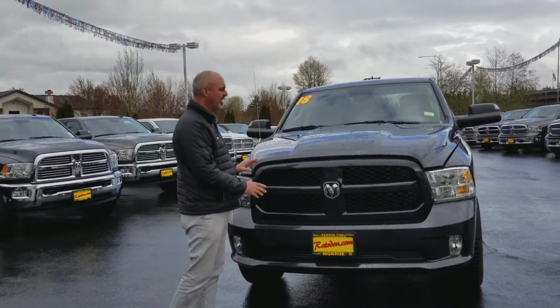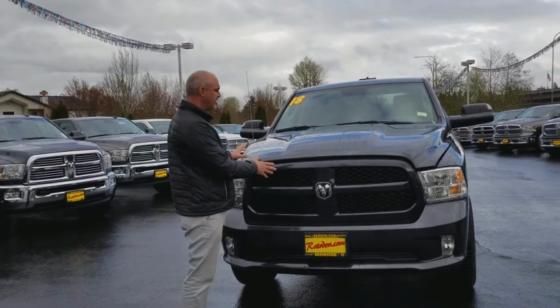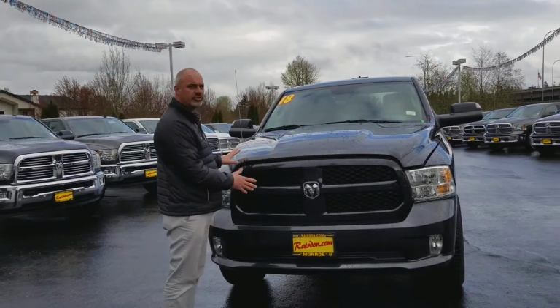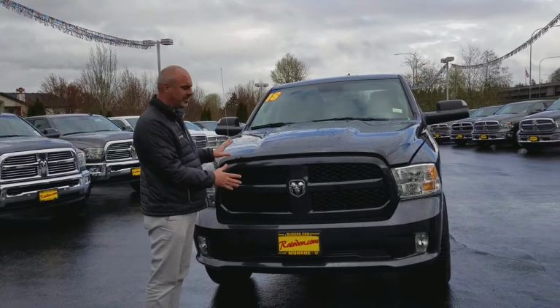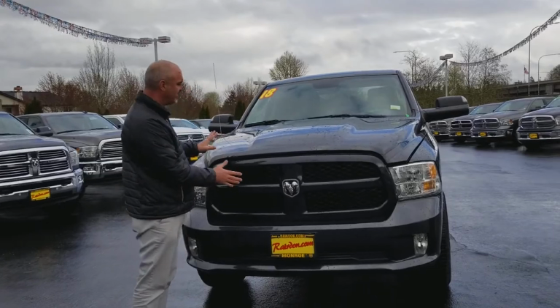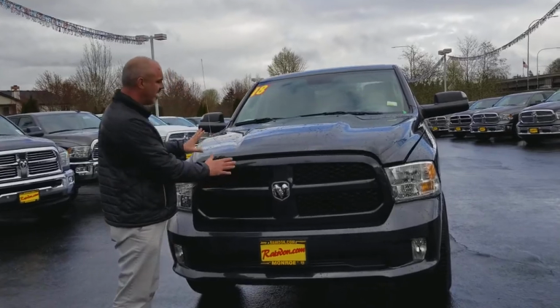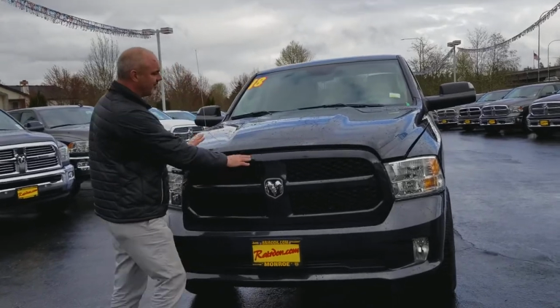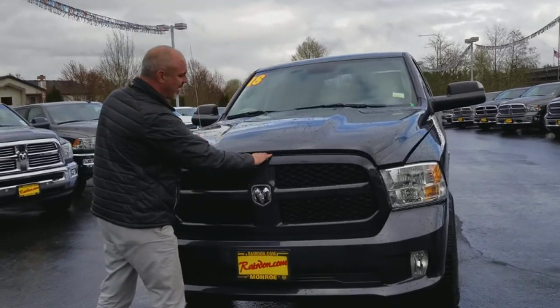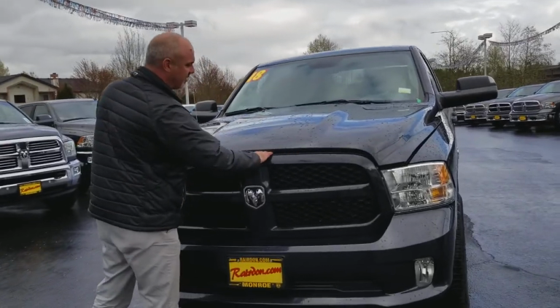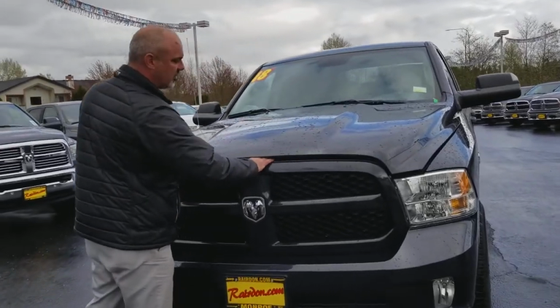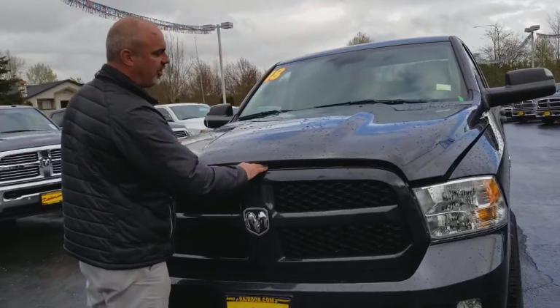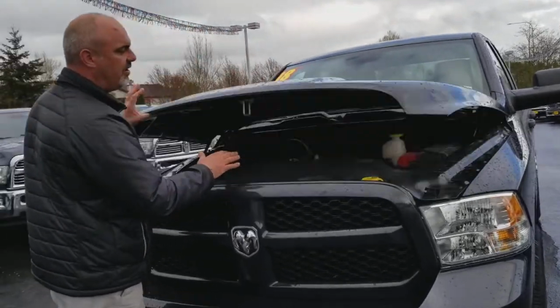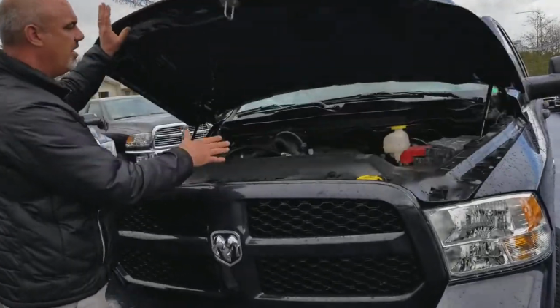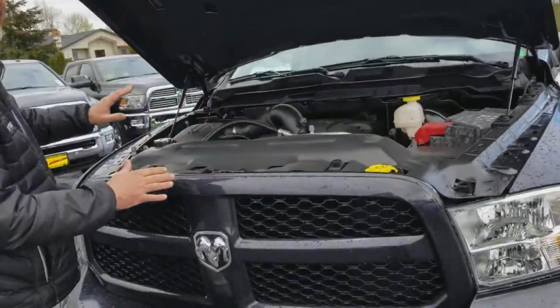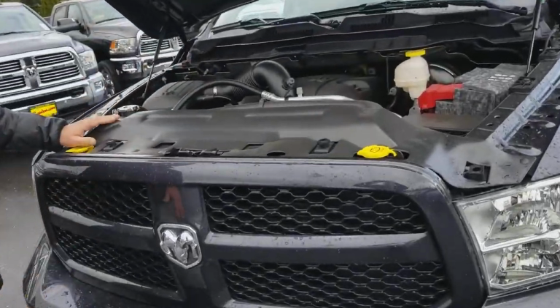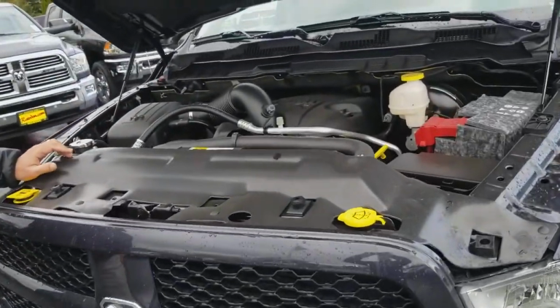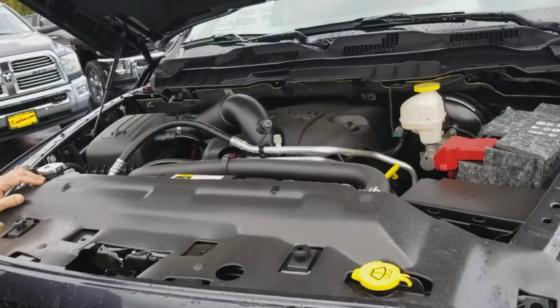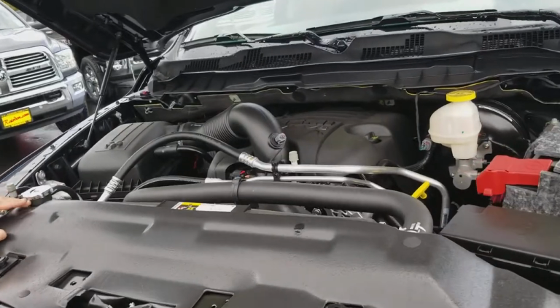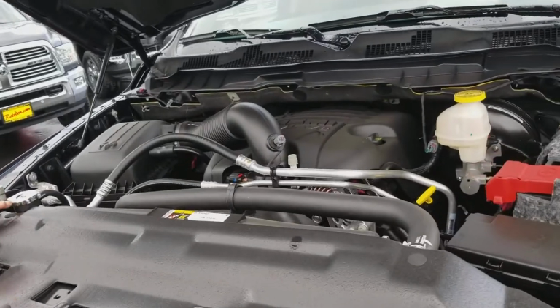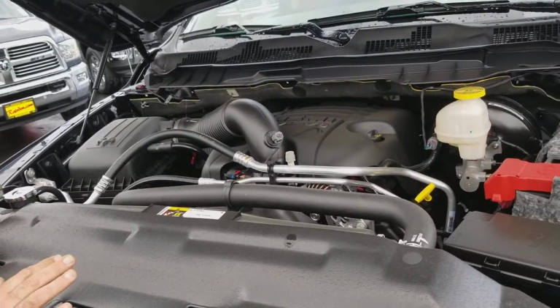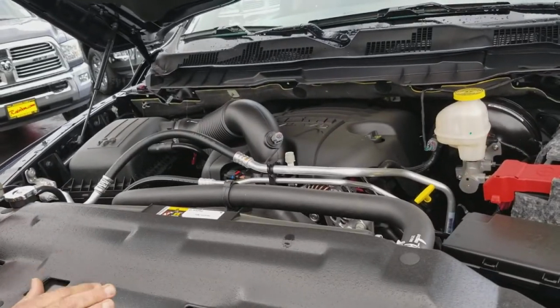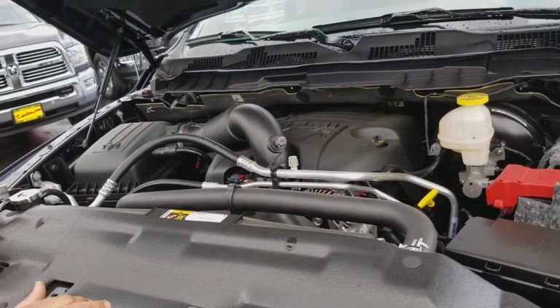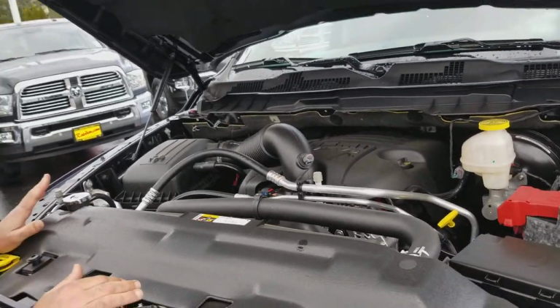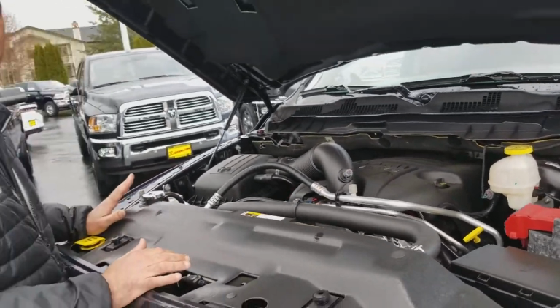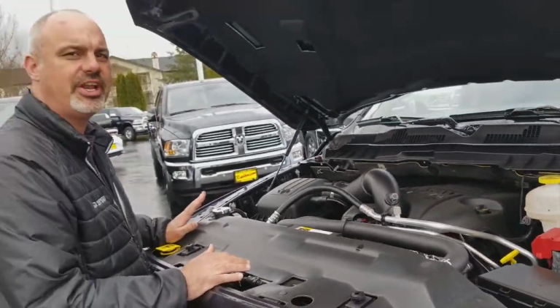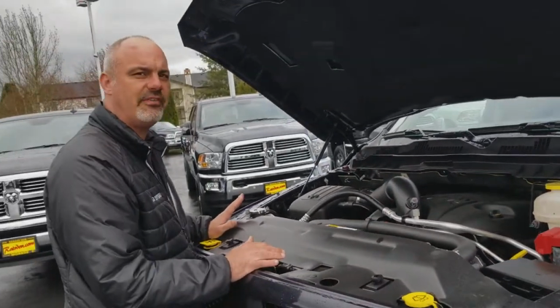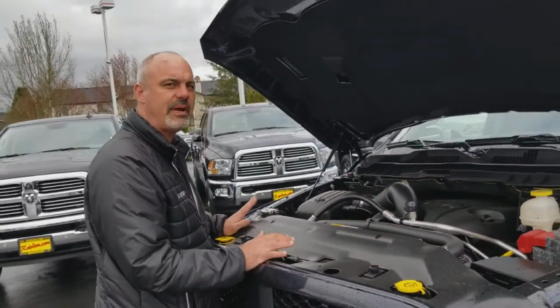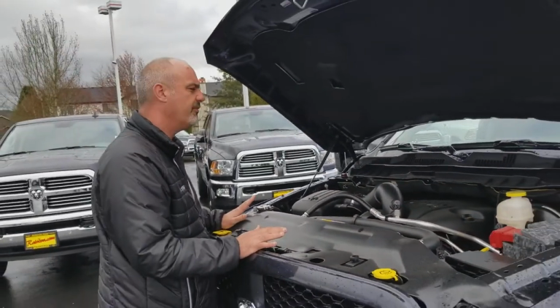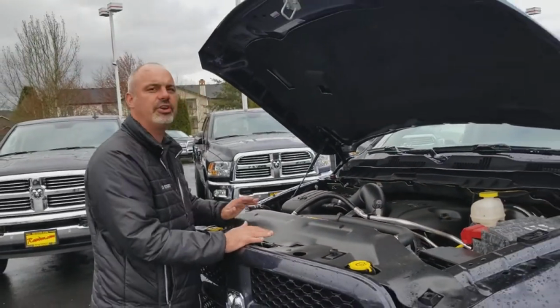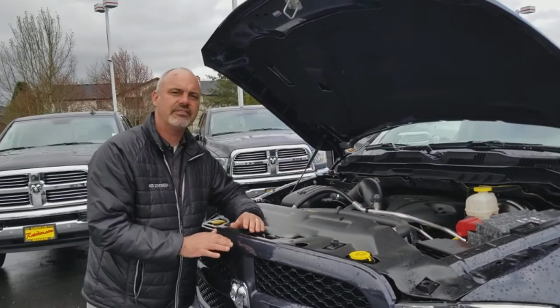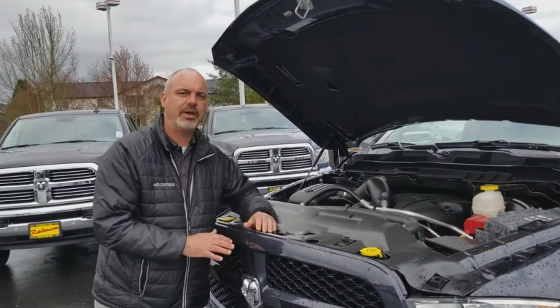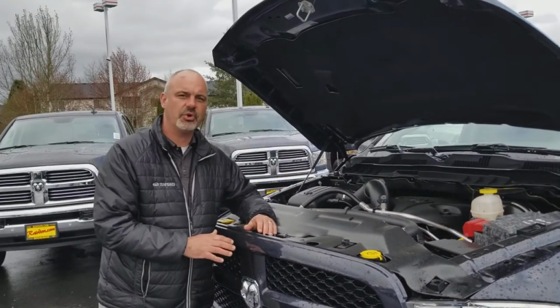This particular truck has got the maximum steel color on it. It's got the 5.7 liter Hemi — a legendary engine — putting out 395 horsepower with 407 foot-pounds of torque.